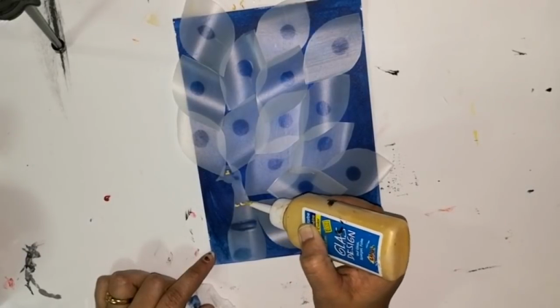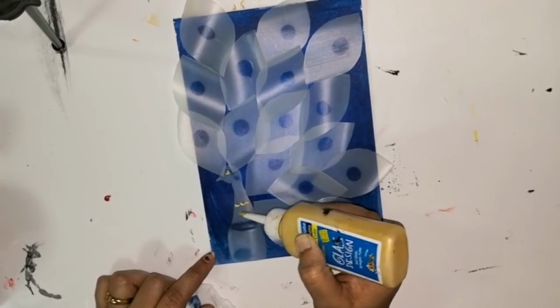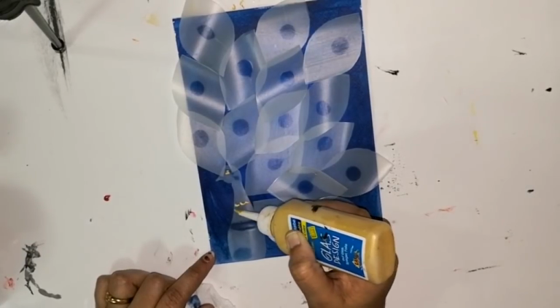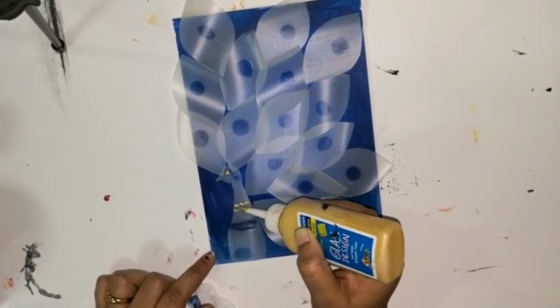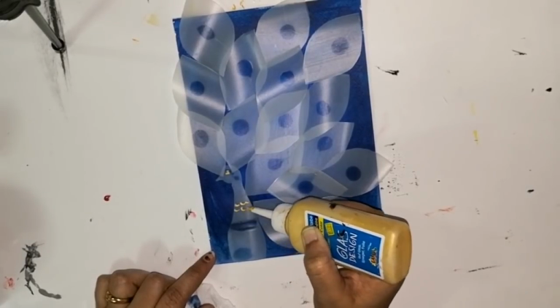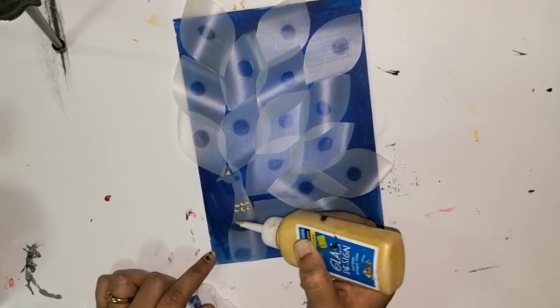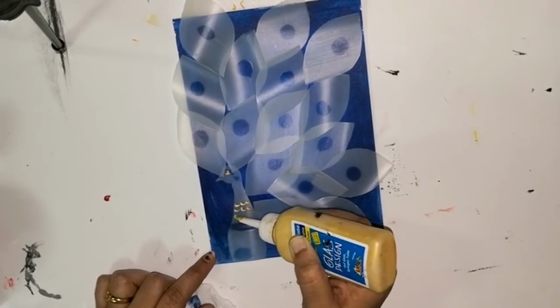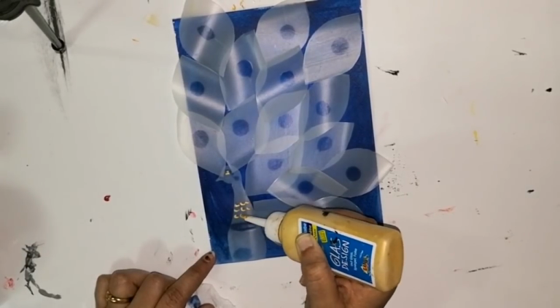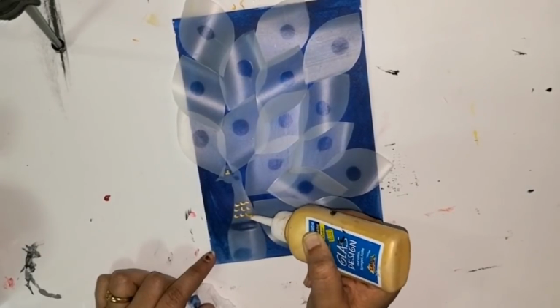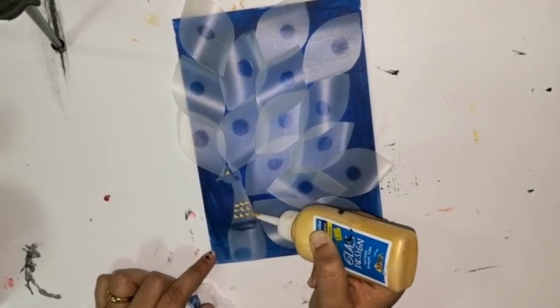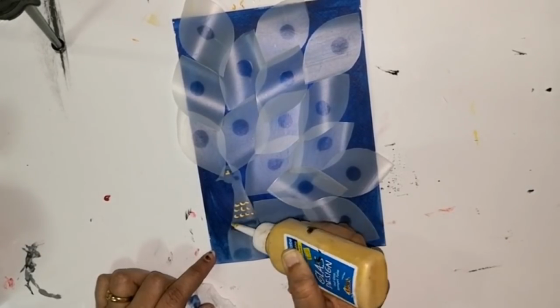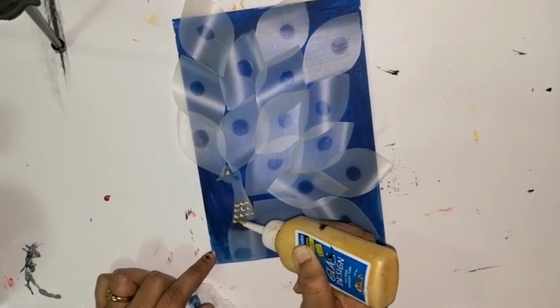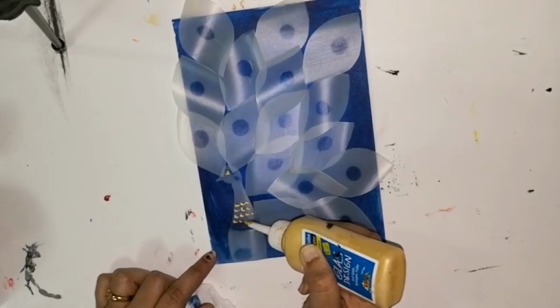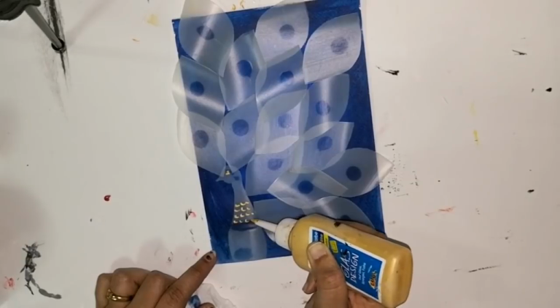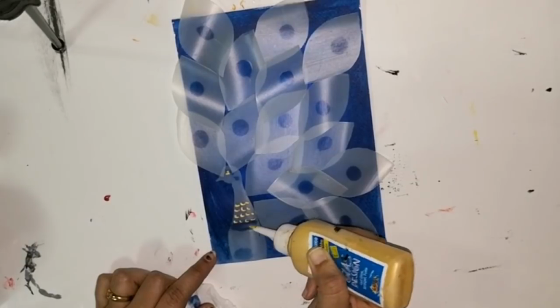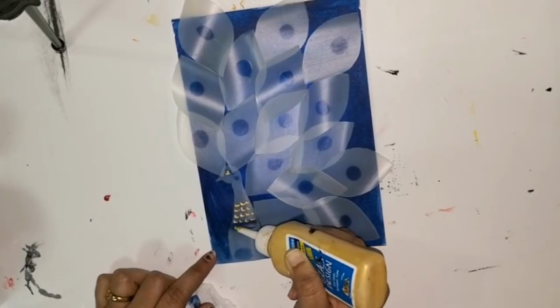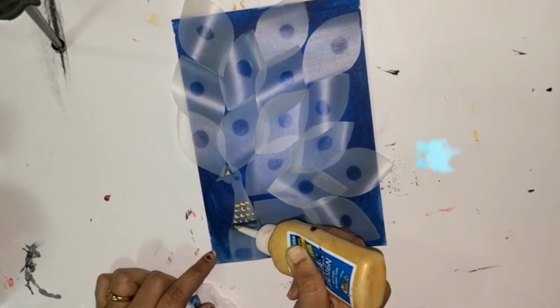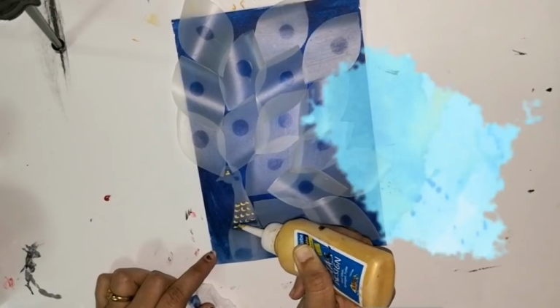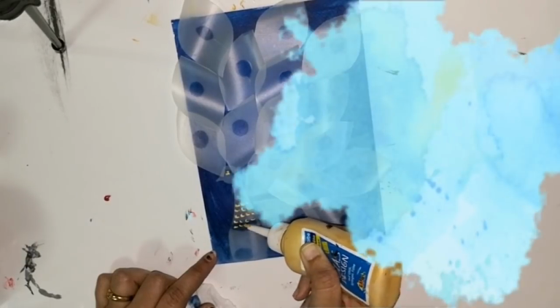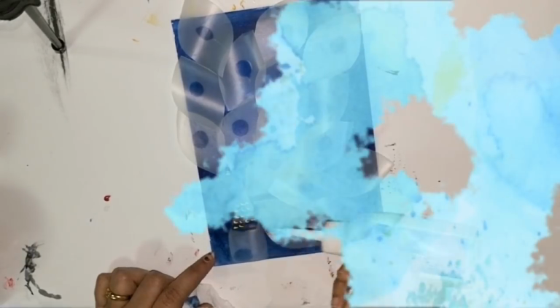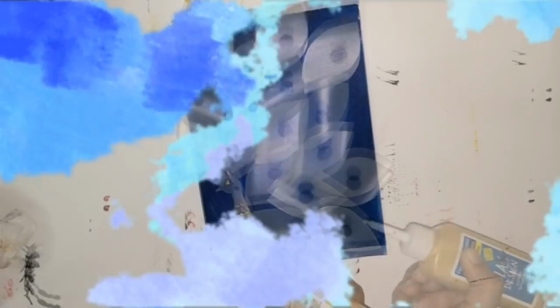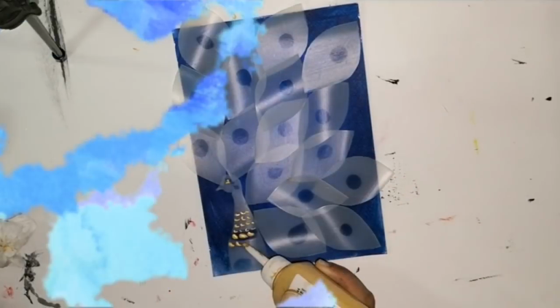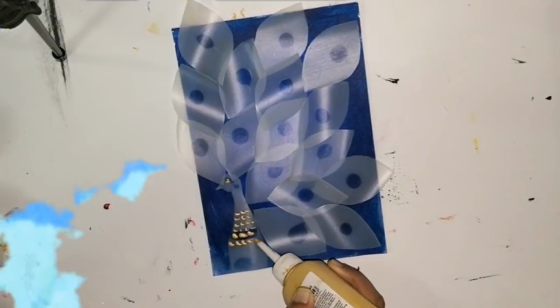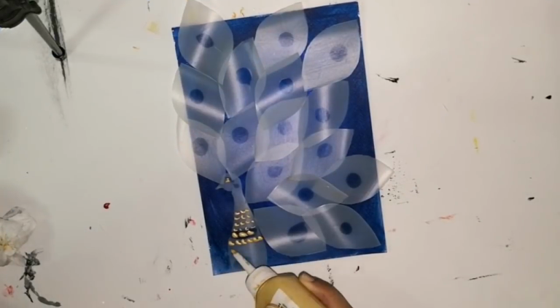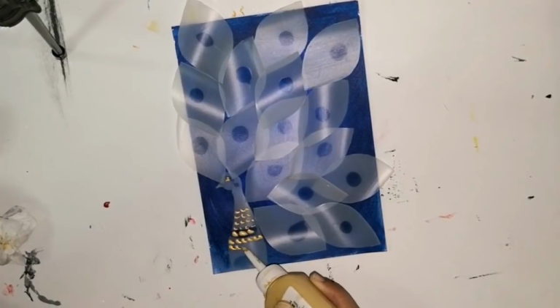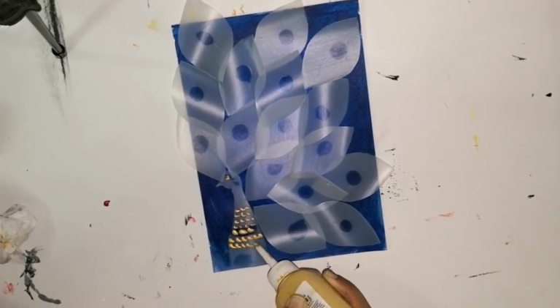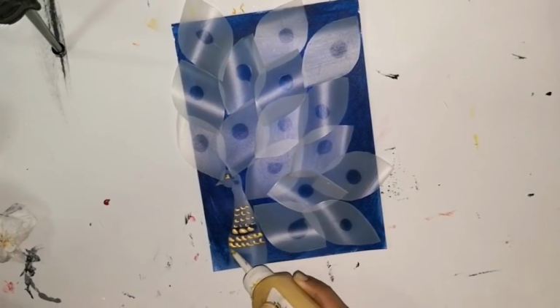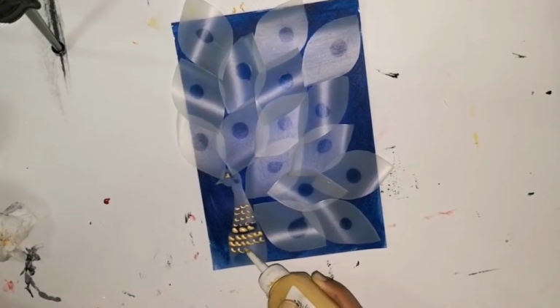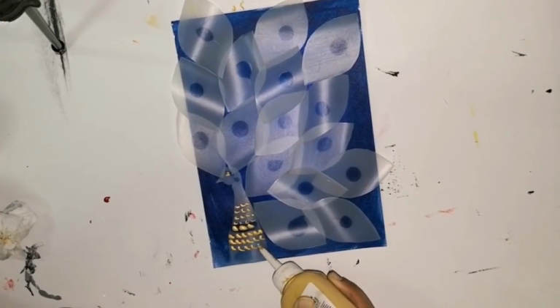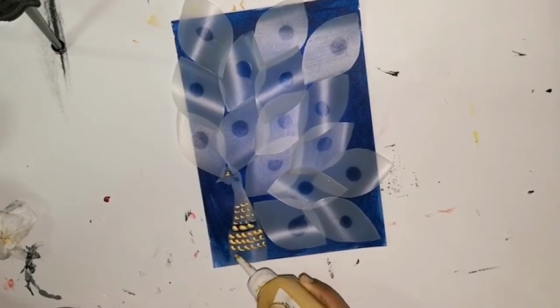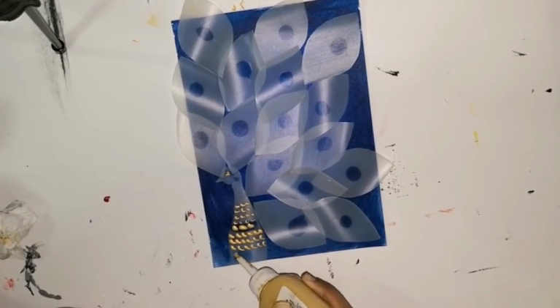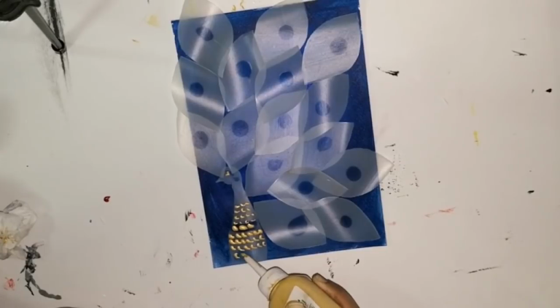I am just showing a basic technique or procedure to create something like this, so you can always feel free to add your own details.